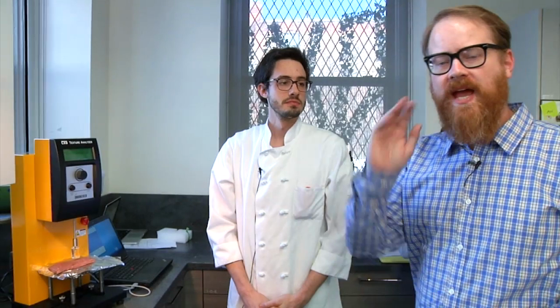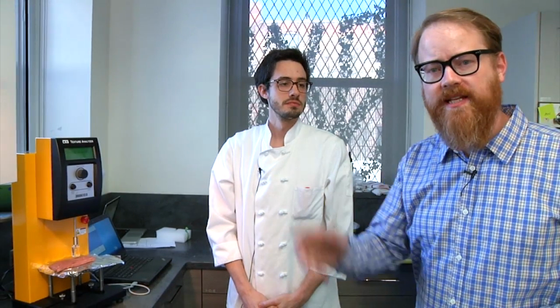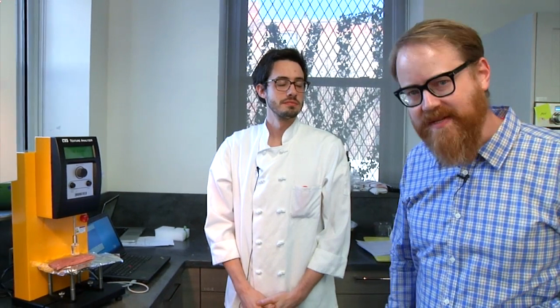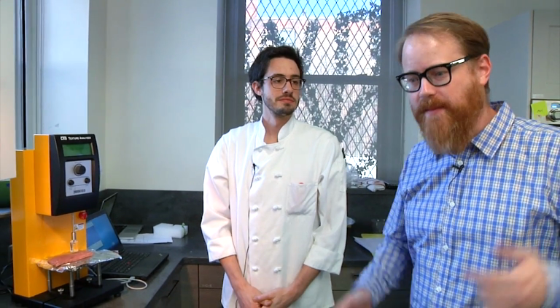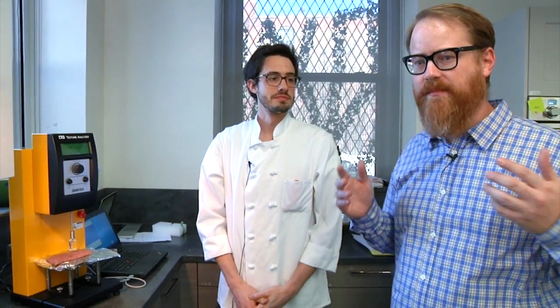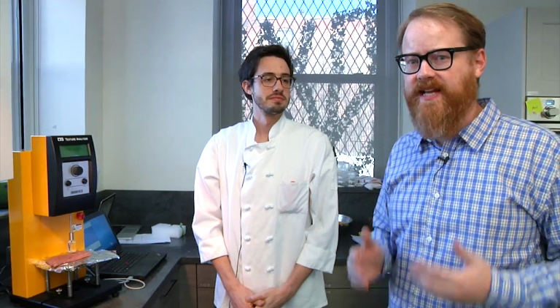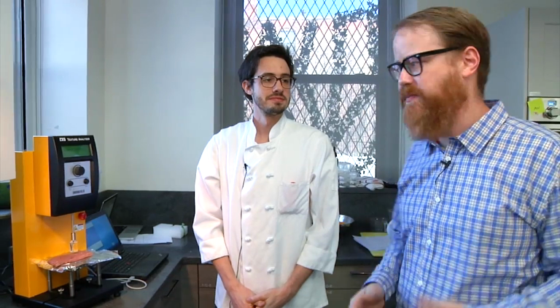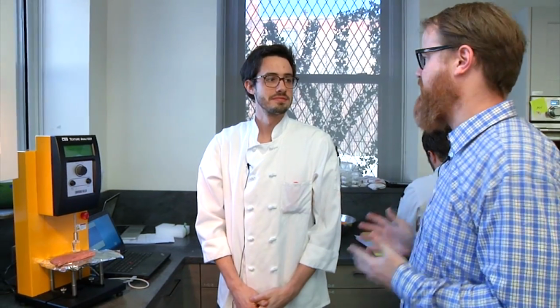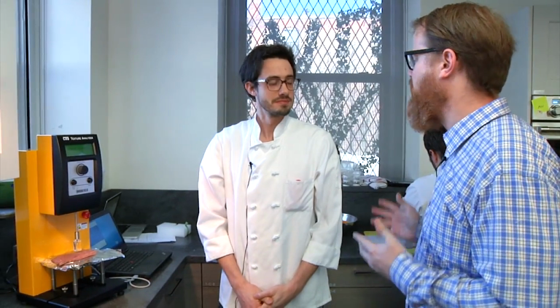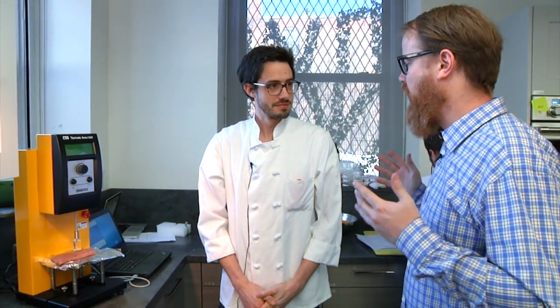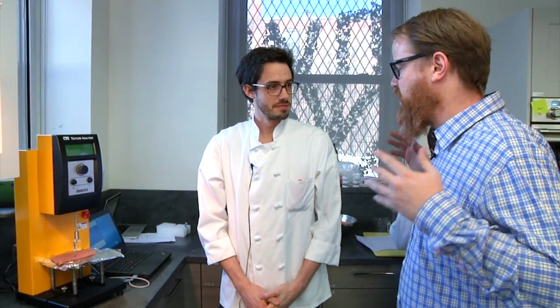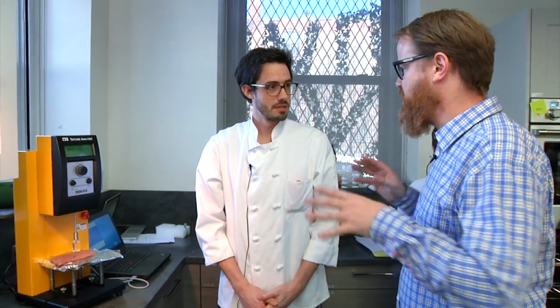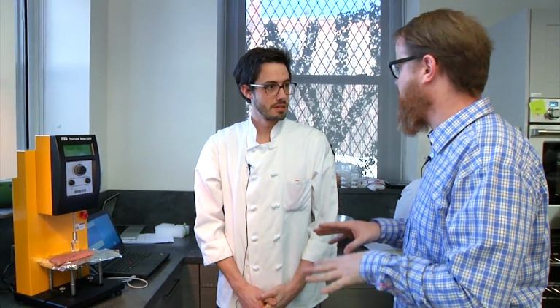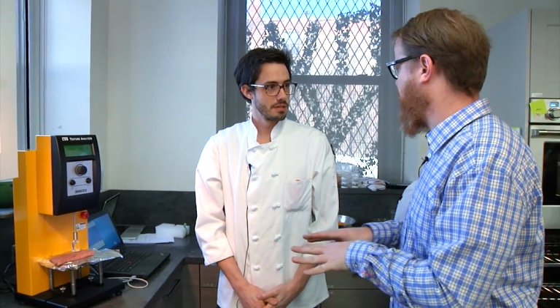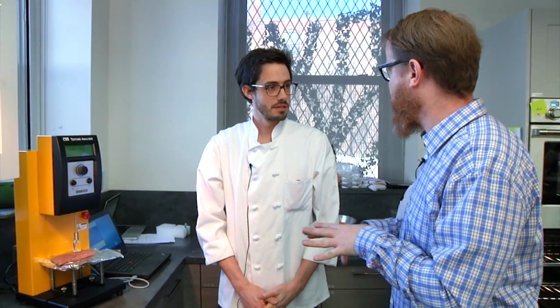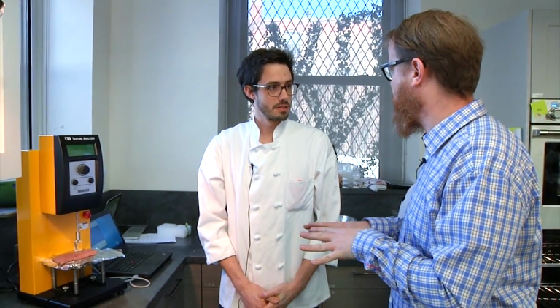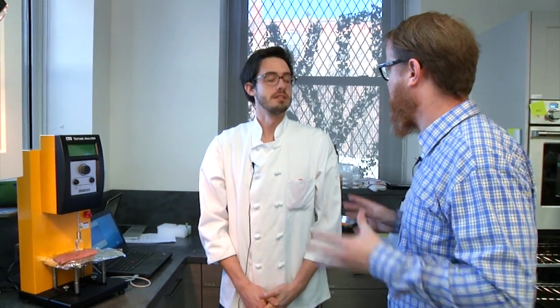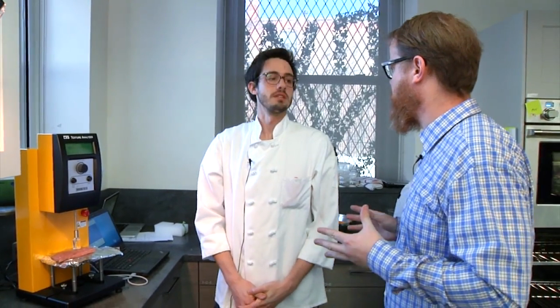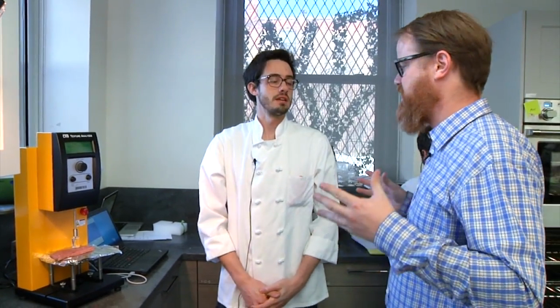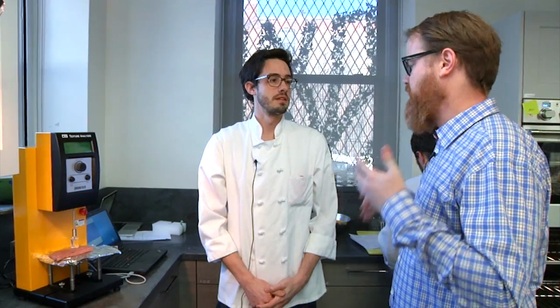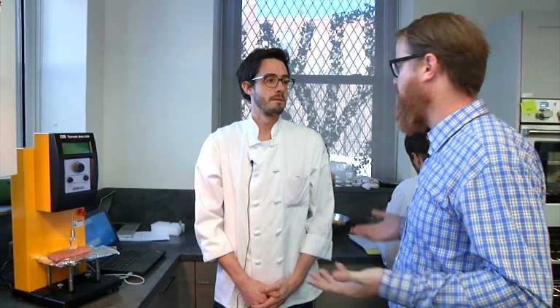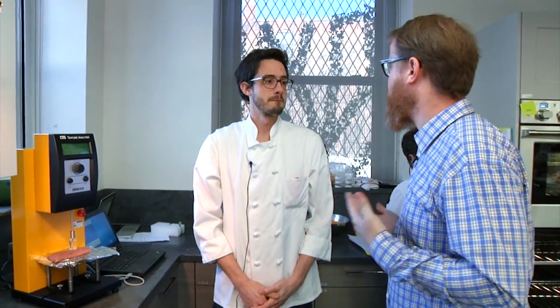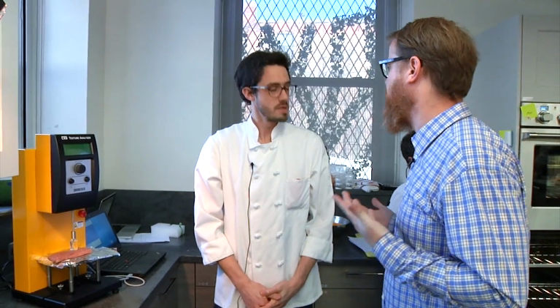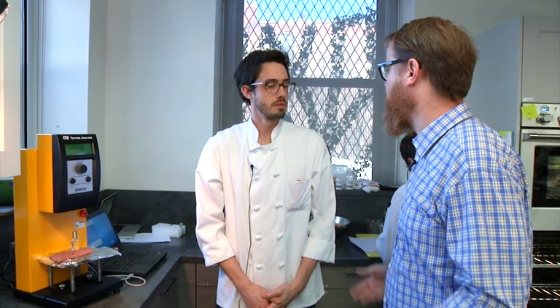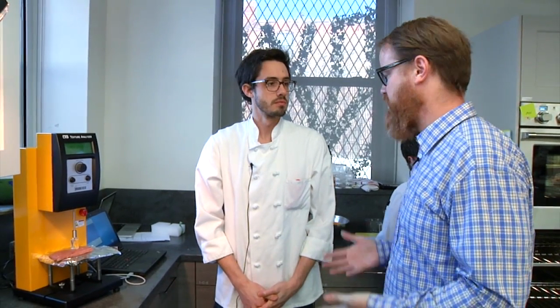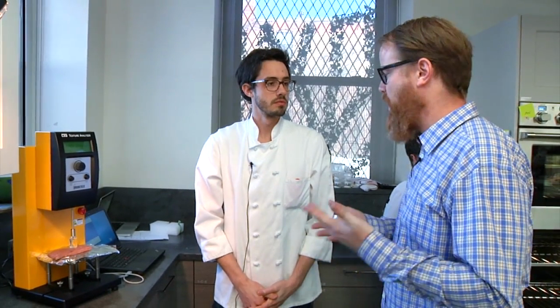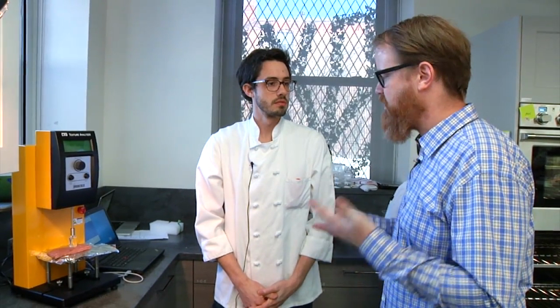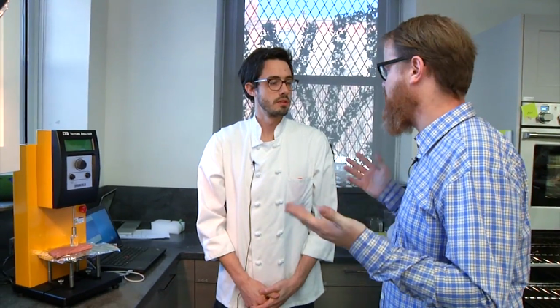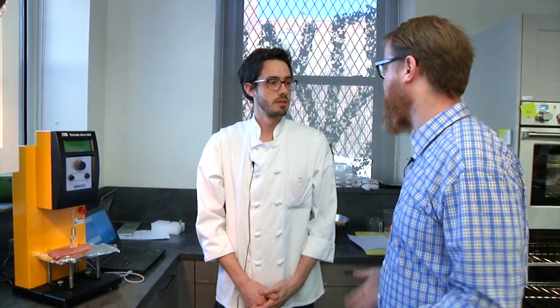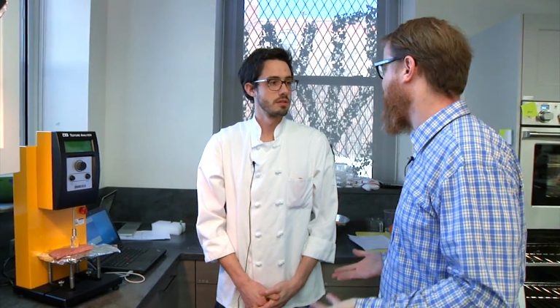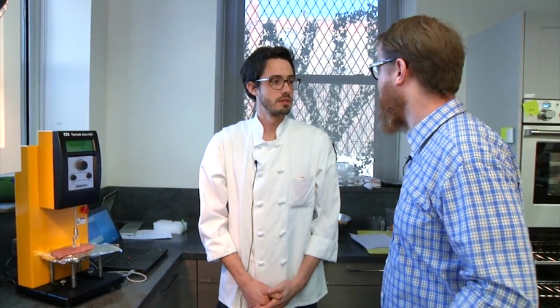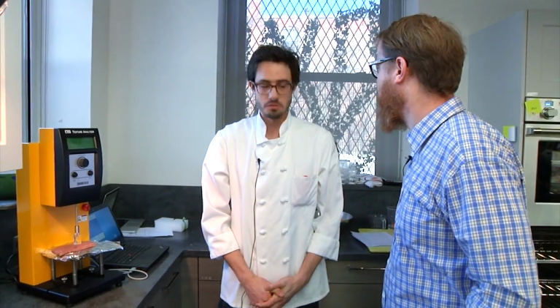Hey gang, it's Will from Tested. I'm here at America's Test Kitchen with Dan Souza. You're going to show me some of the scientific instrumentation that you guys use to test ingredients as you go about doing what you do — testing food.